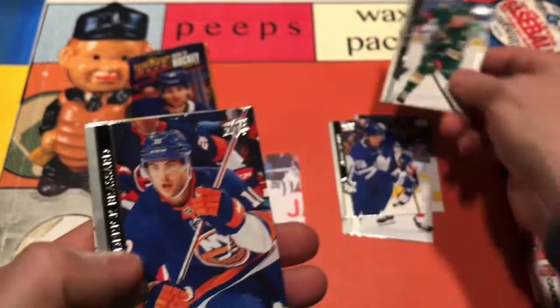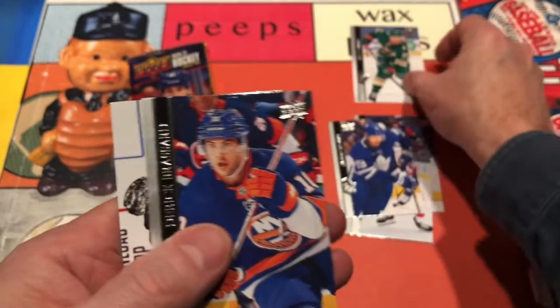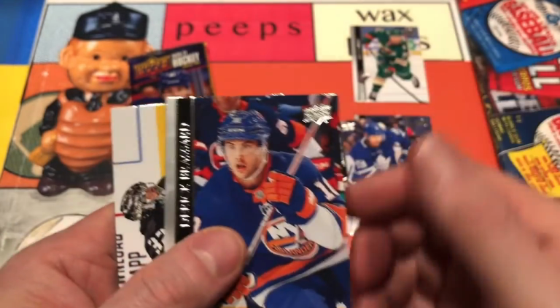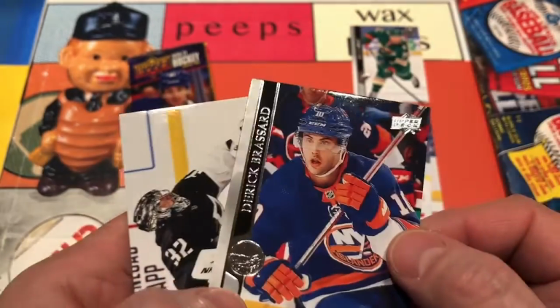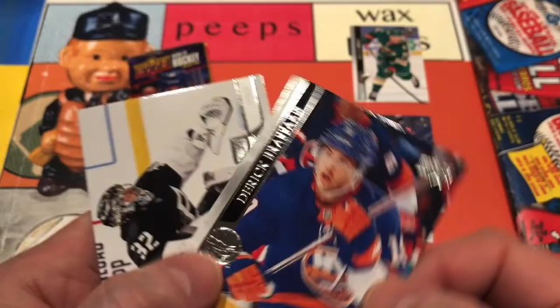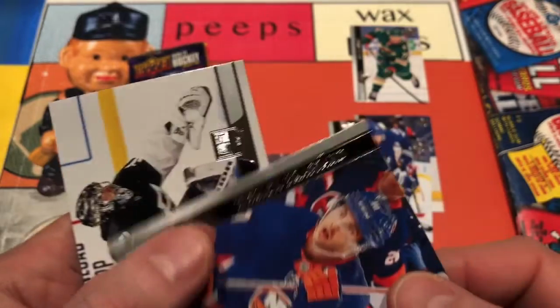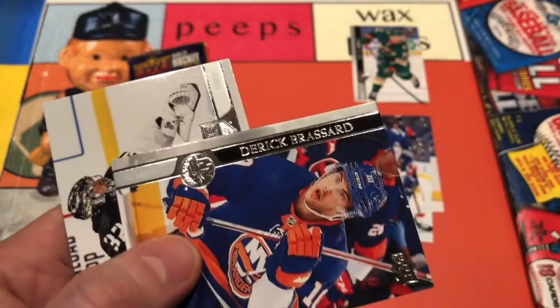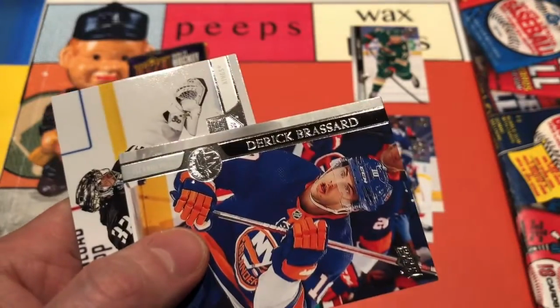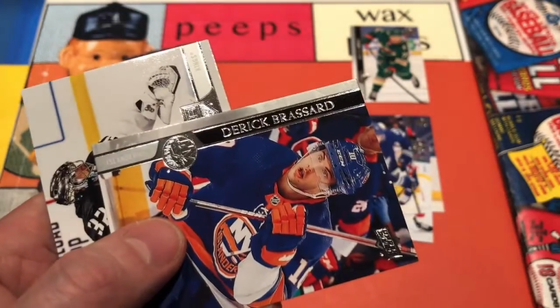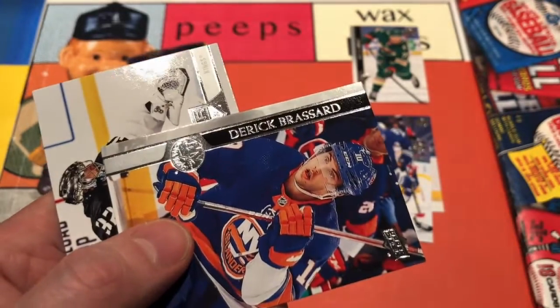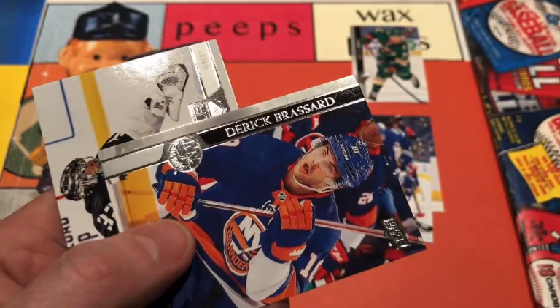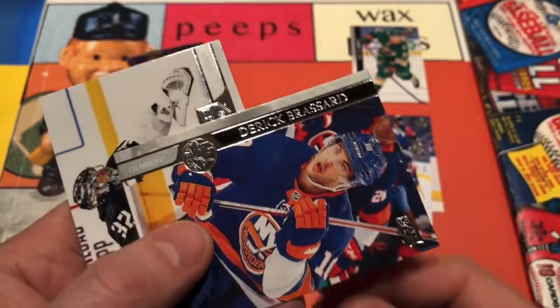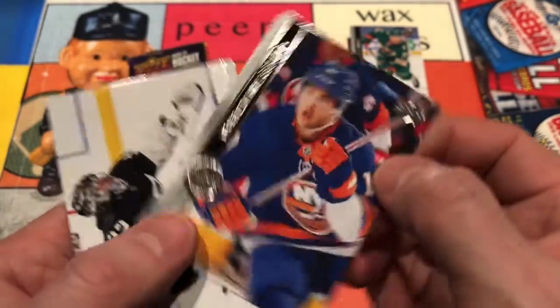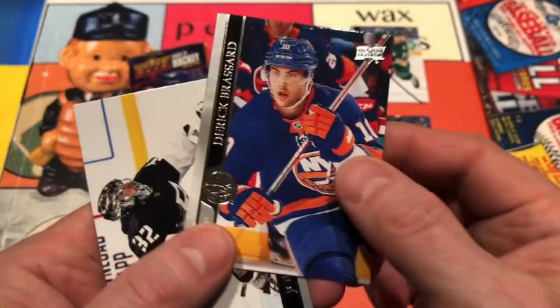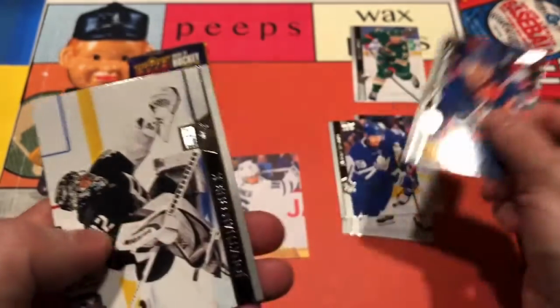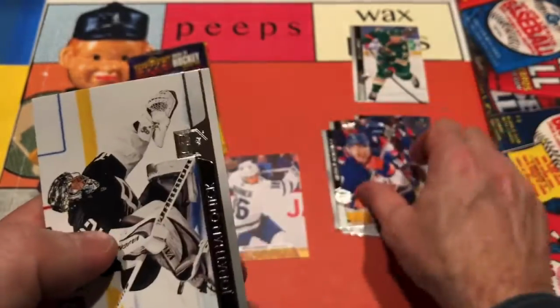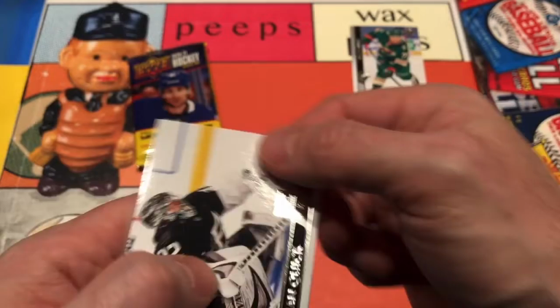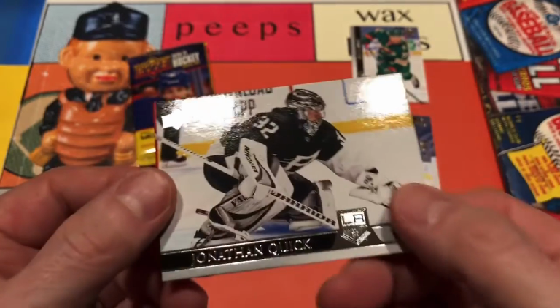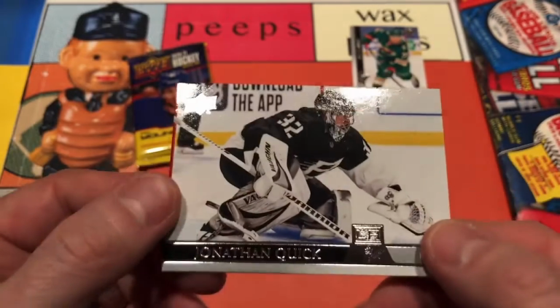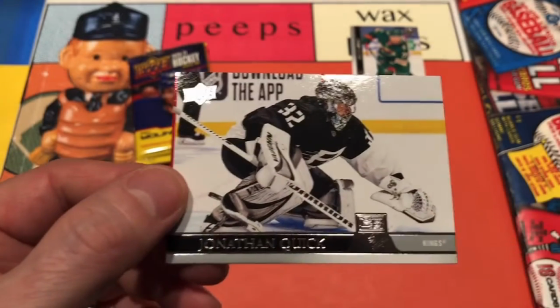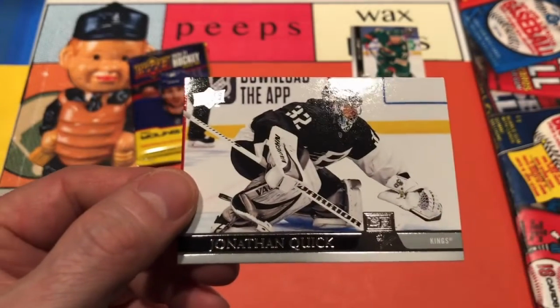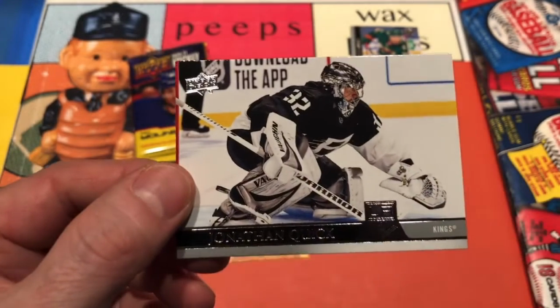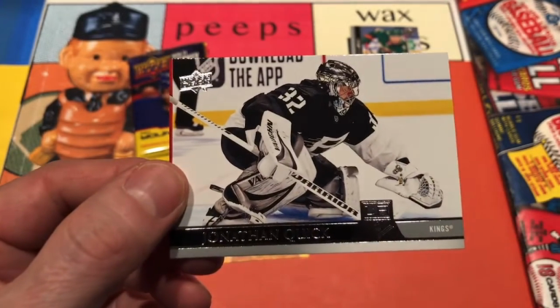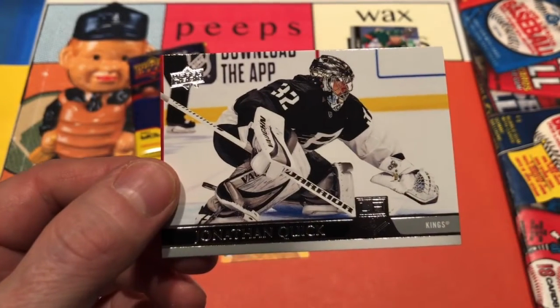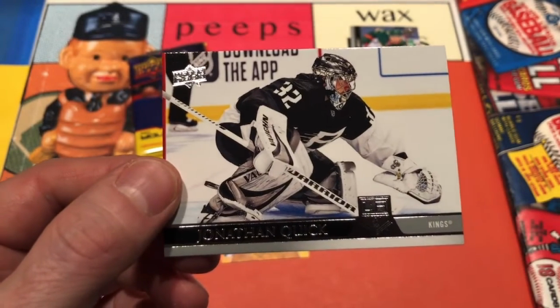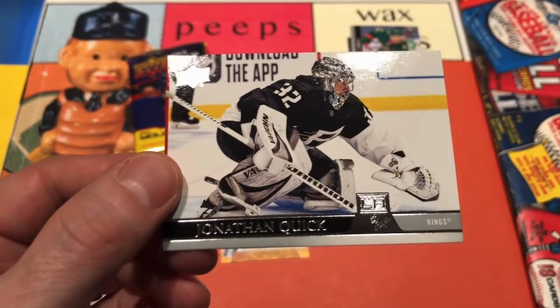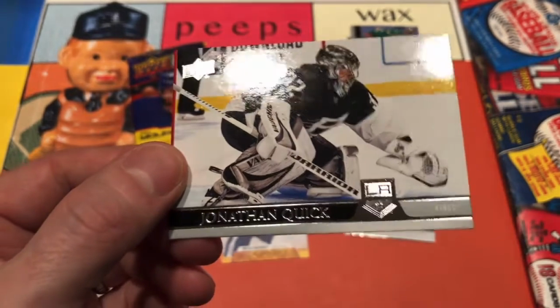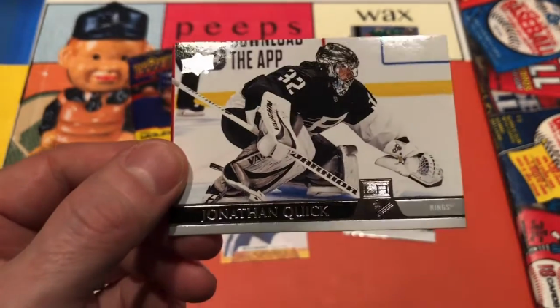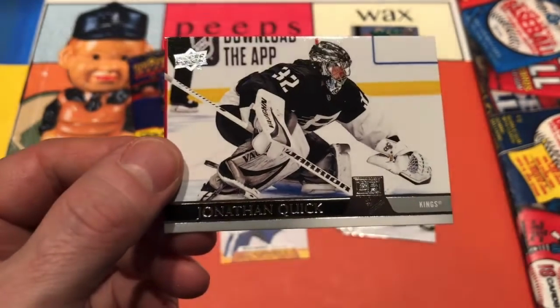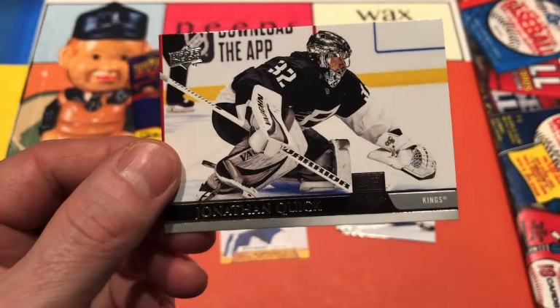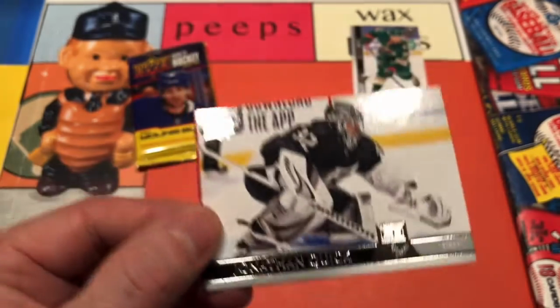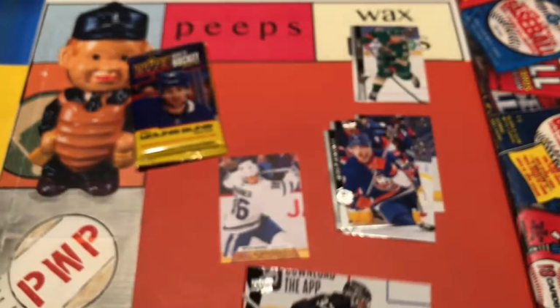Needed that Brad Hunt one, didn't have it. Derek Broussard for the New York Islanders. And then last but not least, Jonathan Quick — a goalie card for the LA Kings. Beautiful-looking card there.